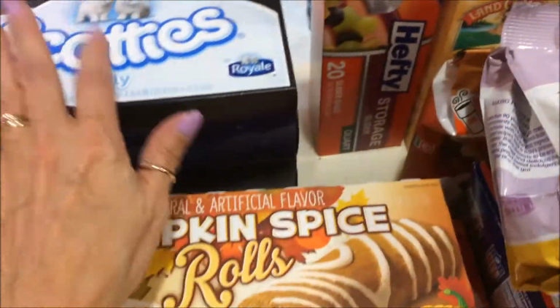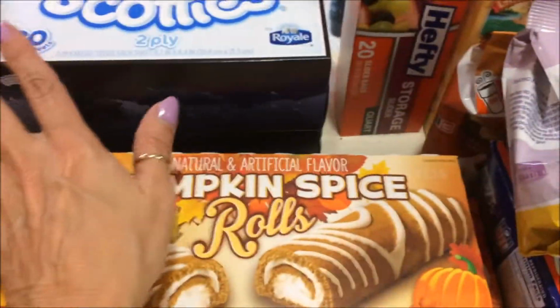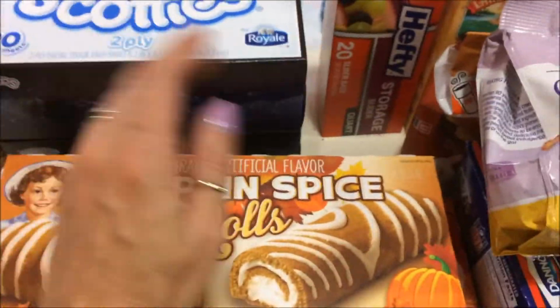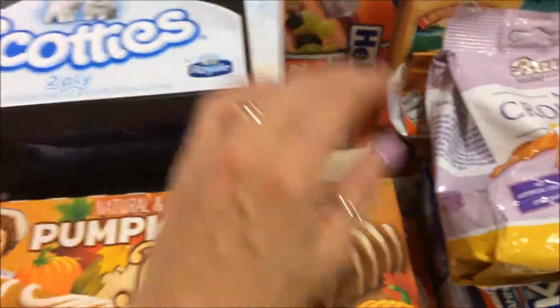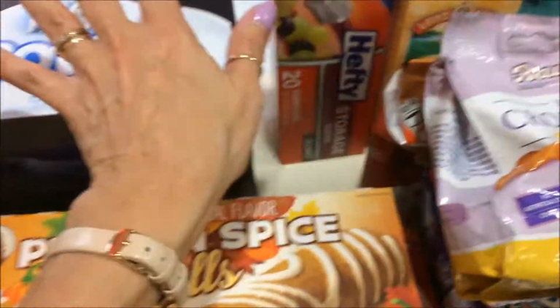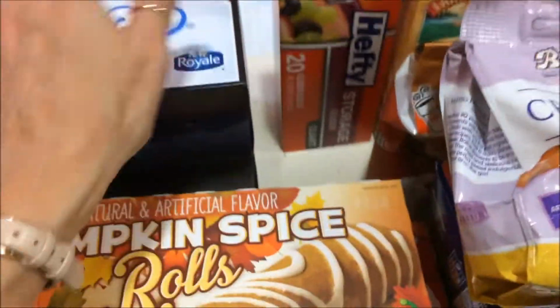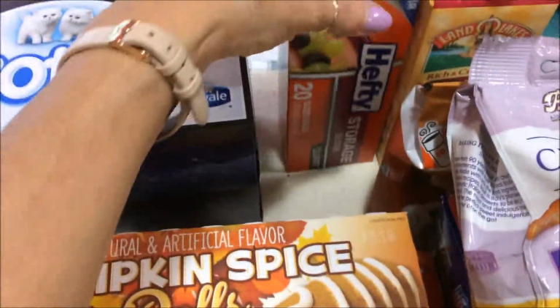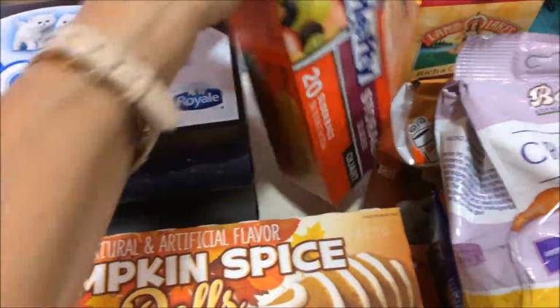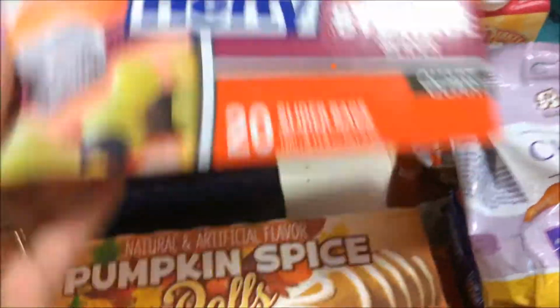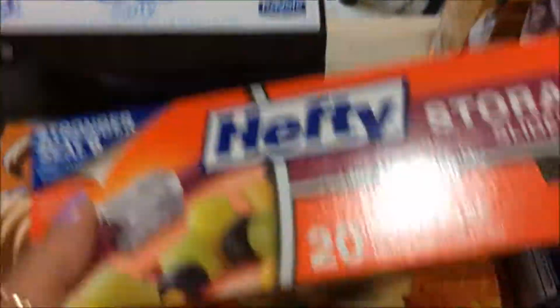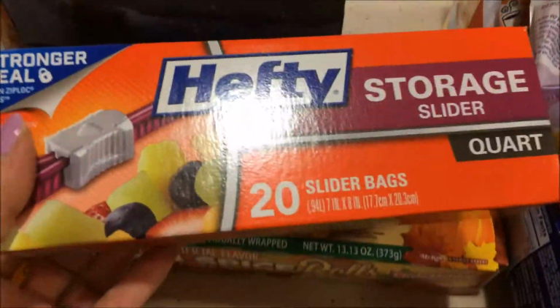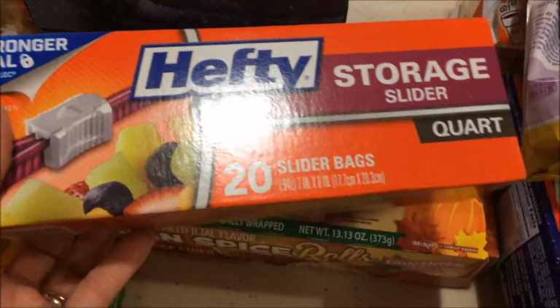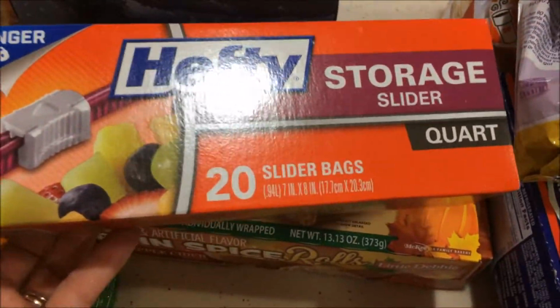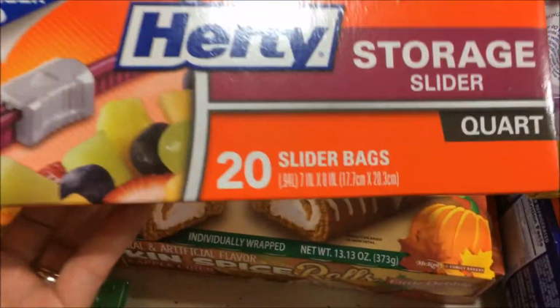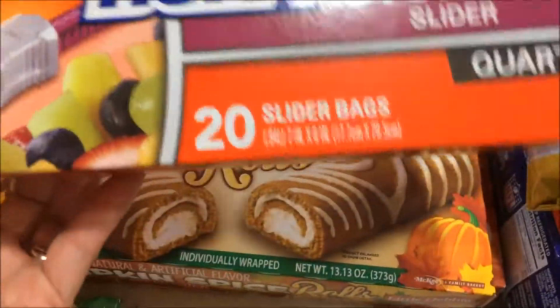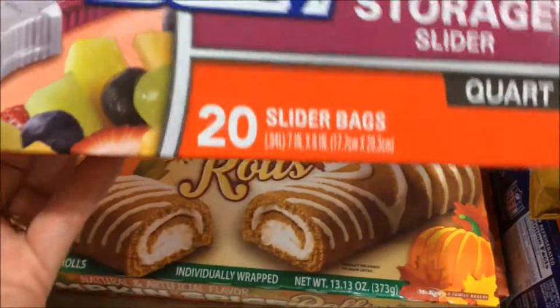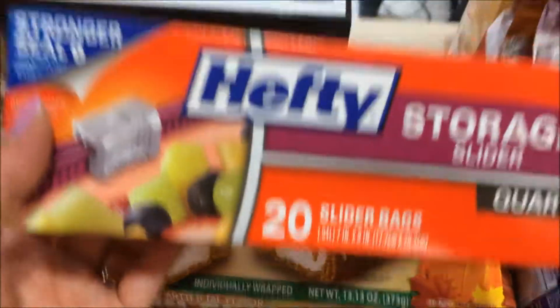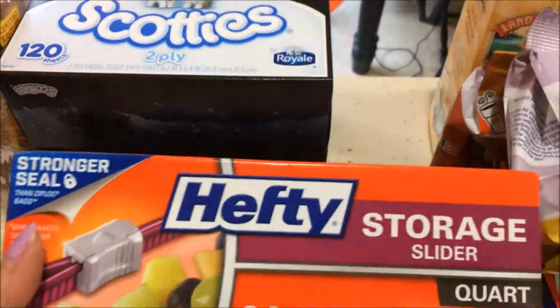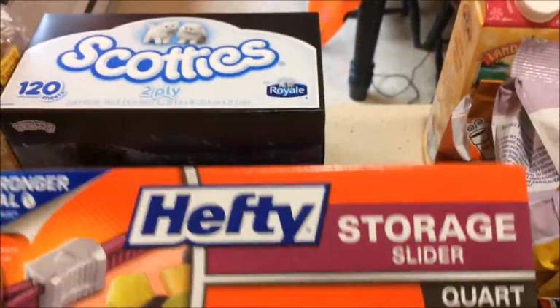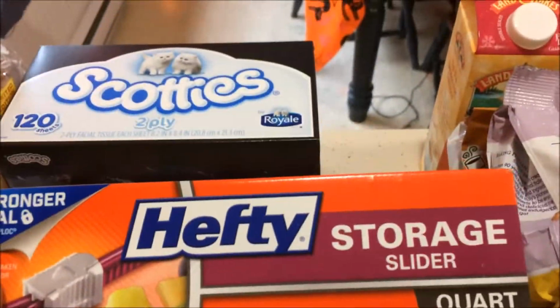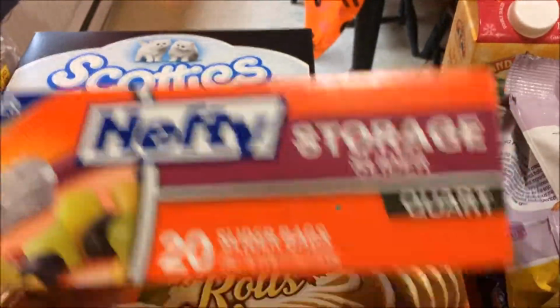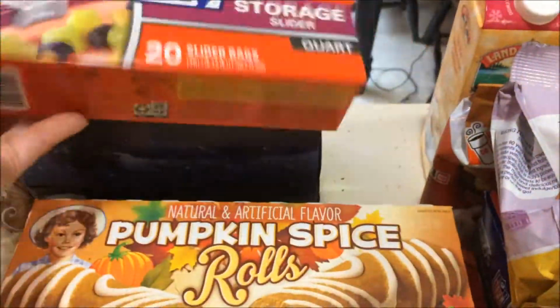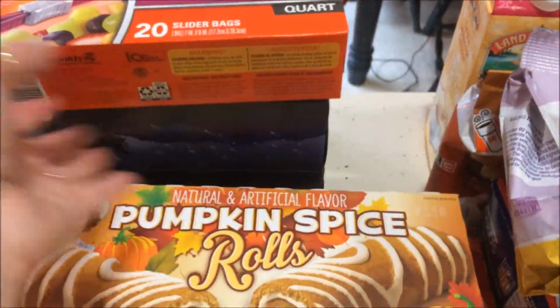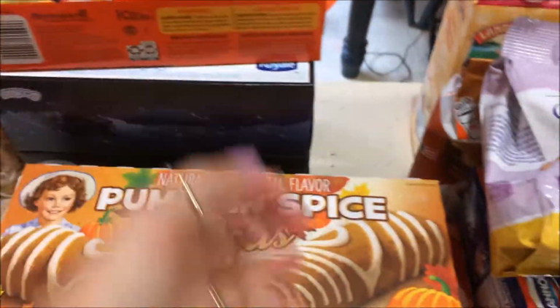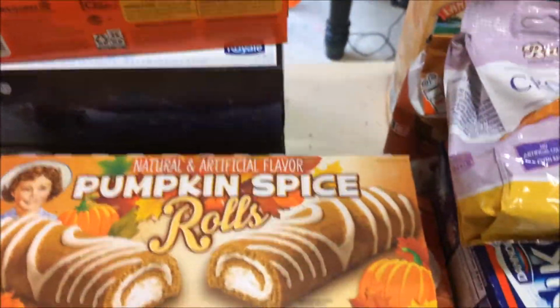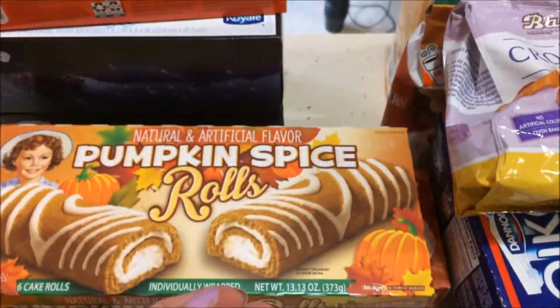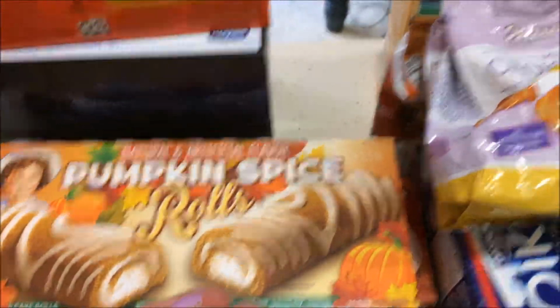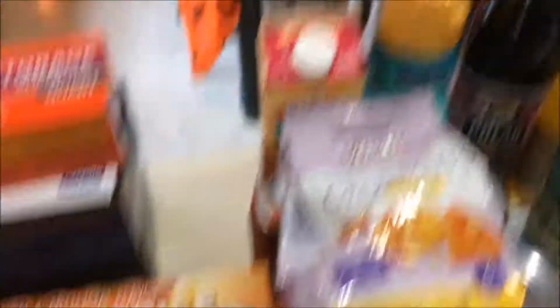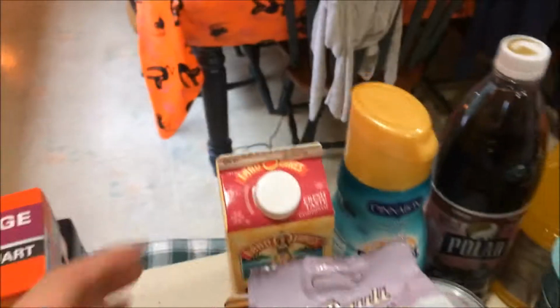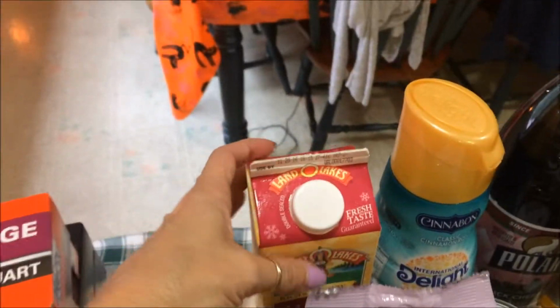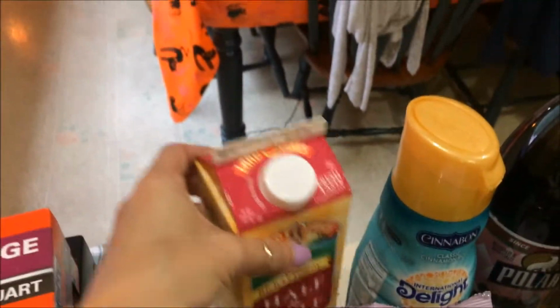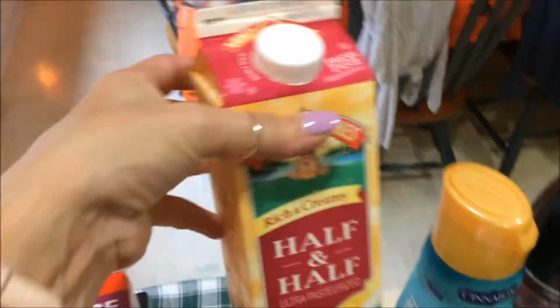Scotty tissue — facial tissue. I think these were $0.88 and I got two of those. Just to have with cold and flu season coming upon us. Hopefully we won't need to use them, but we'll have them if we do.